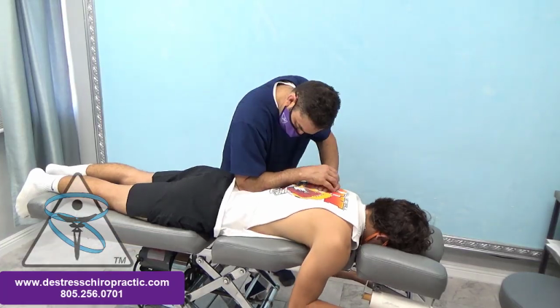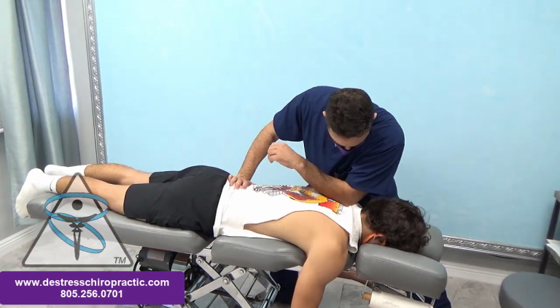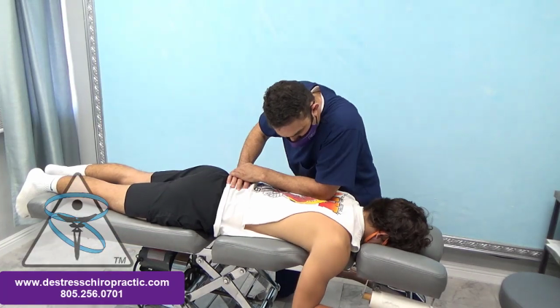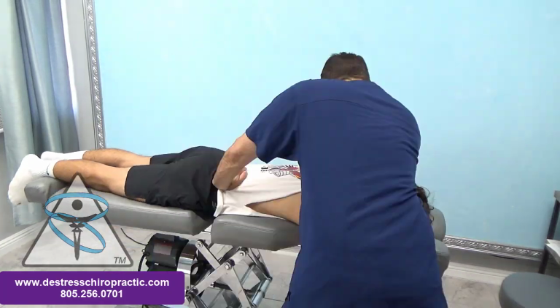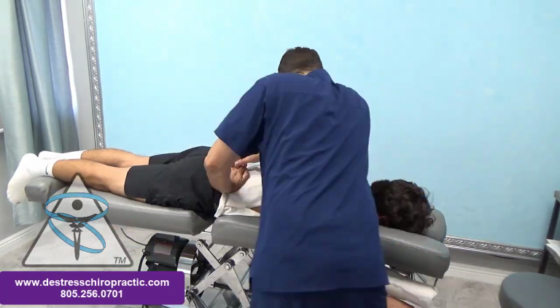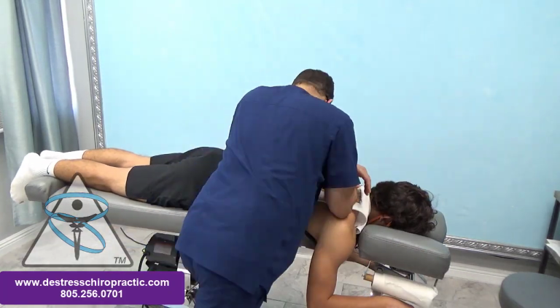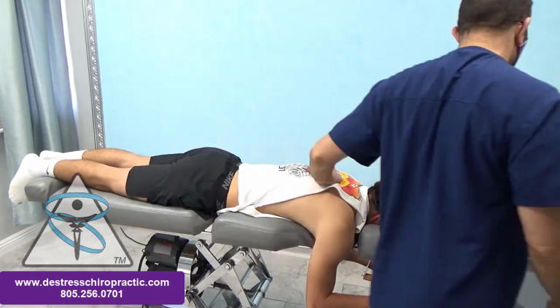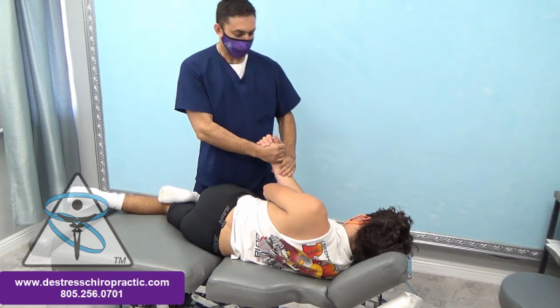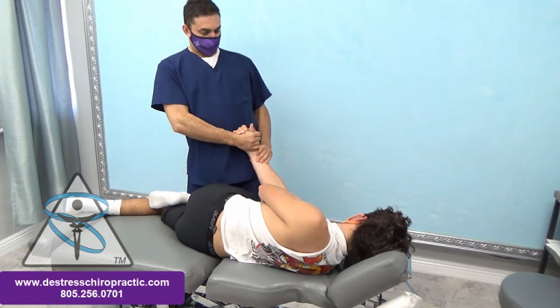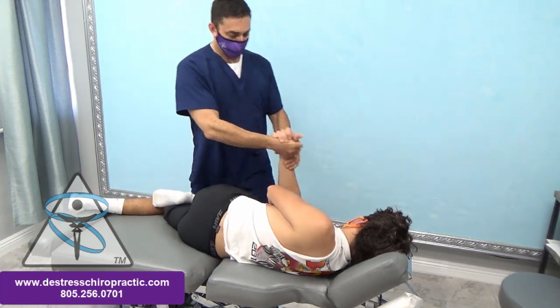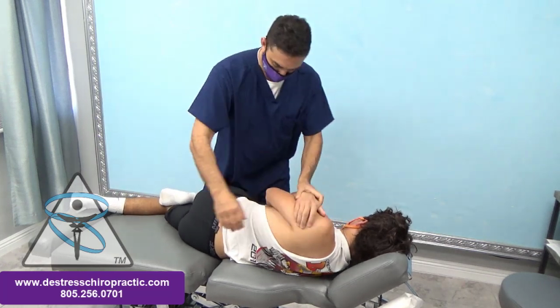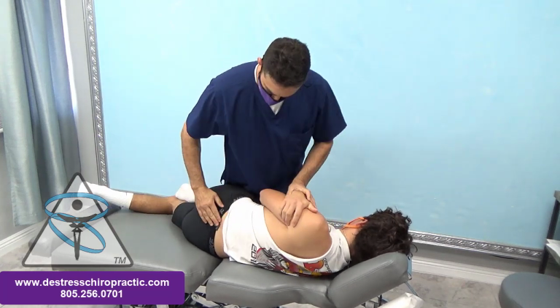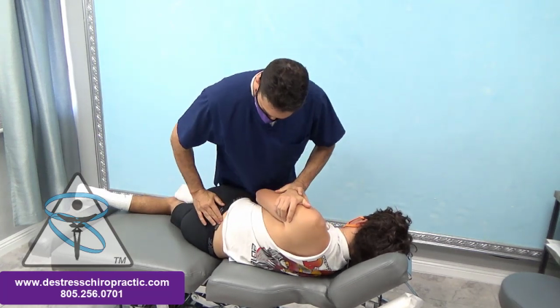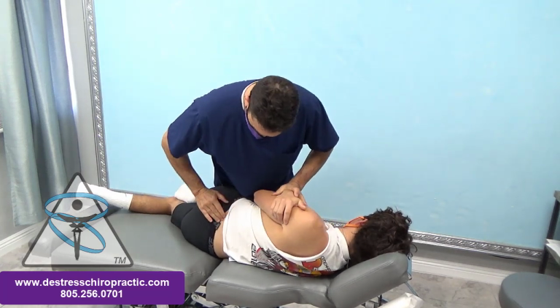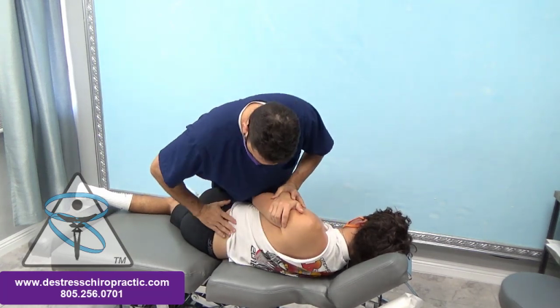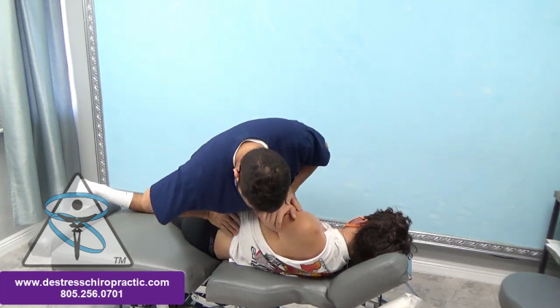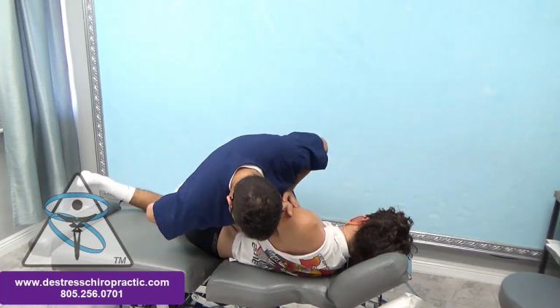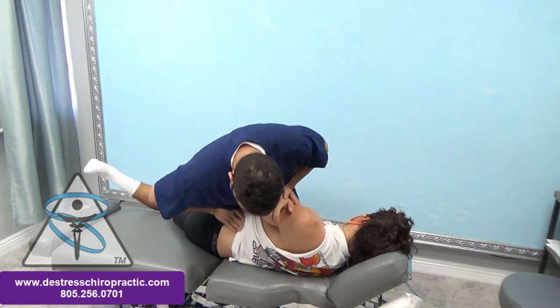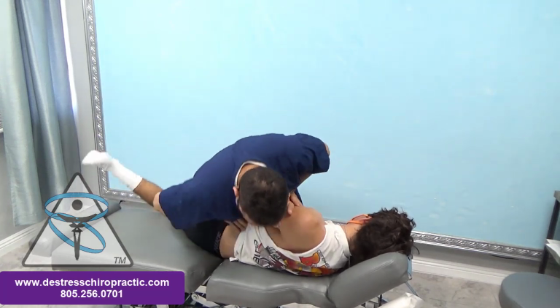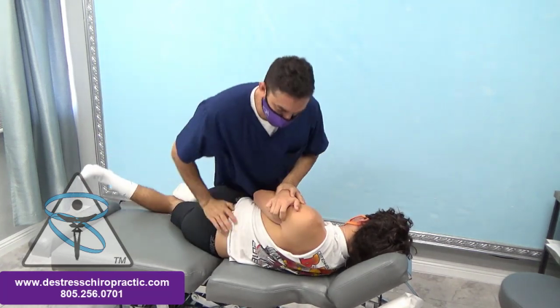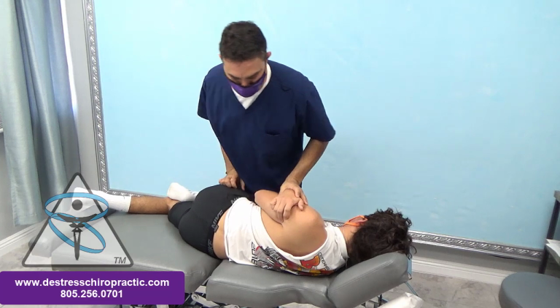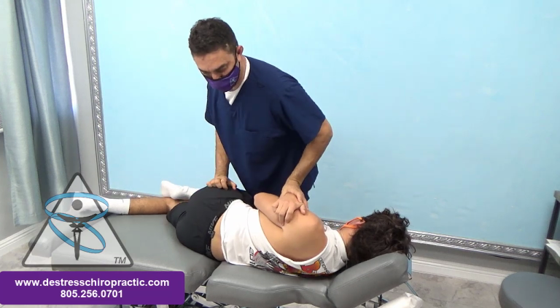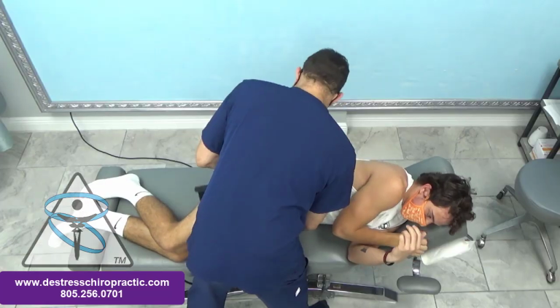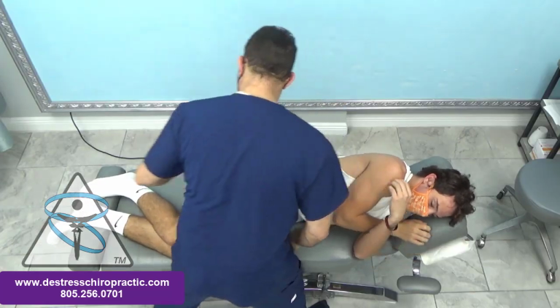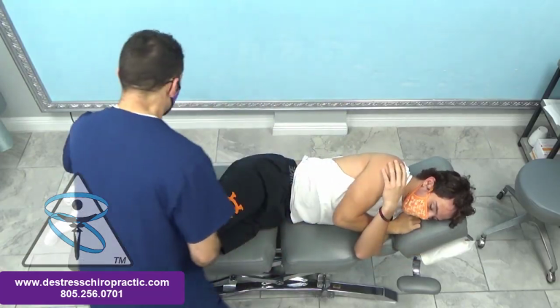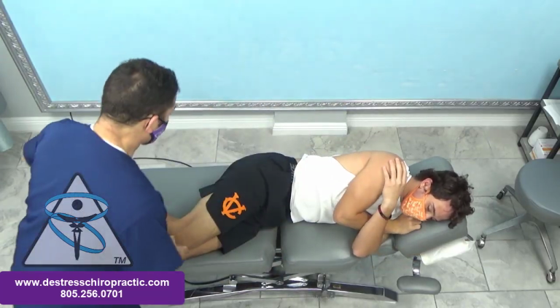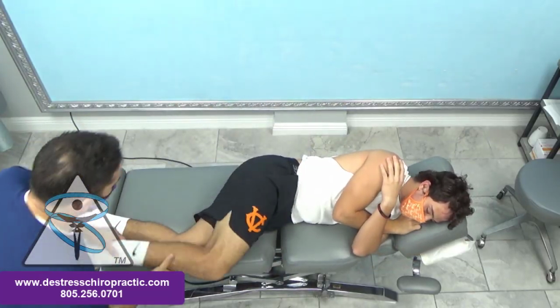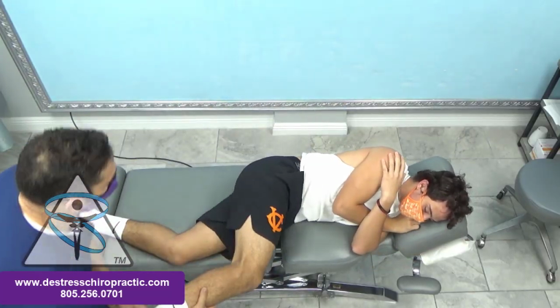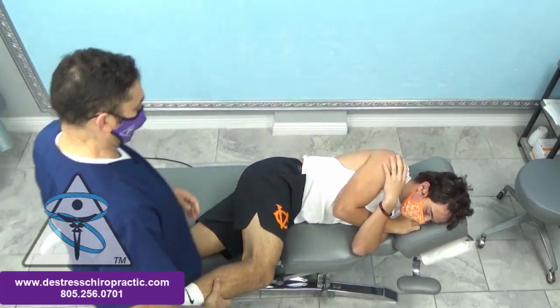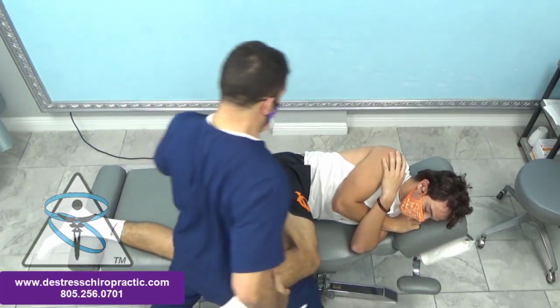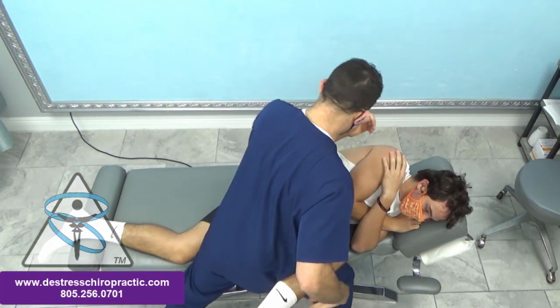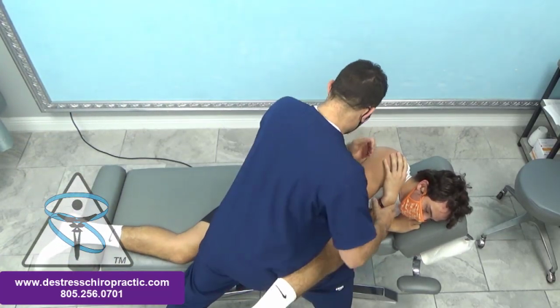I'm going to fast forward this scene. So we adjust the sacrum to the right side of the table, then I want to adjust his ilium on the opposite side using his leg as a lever.